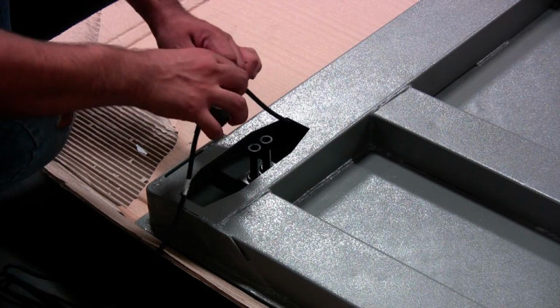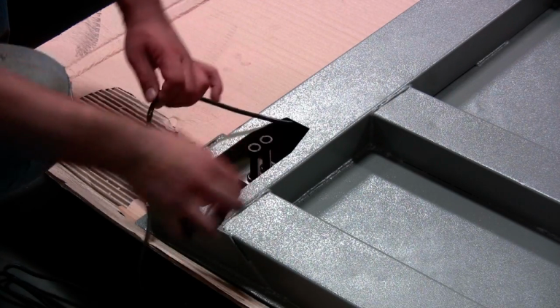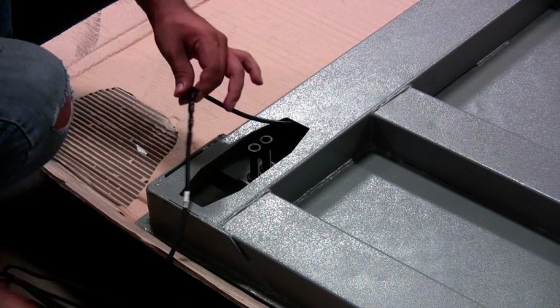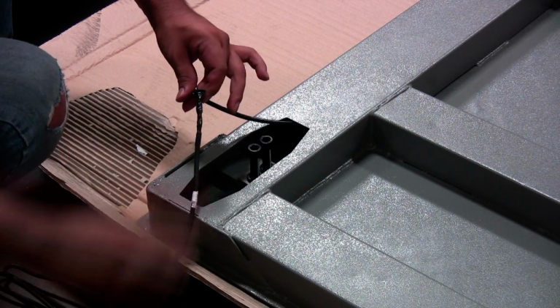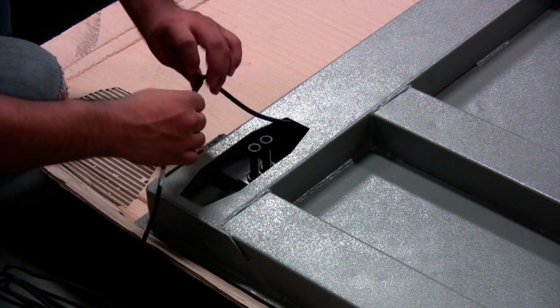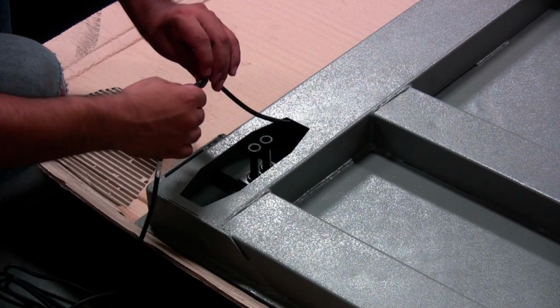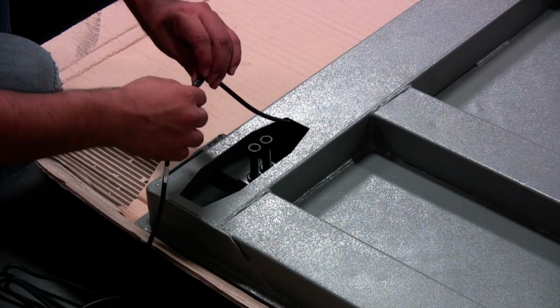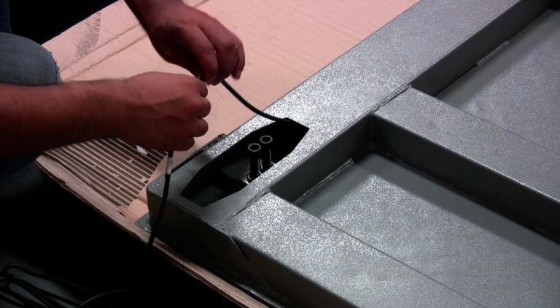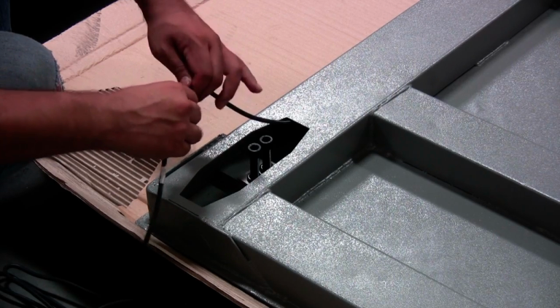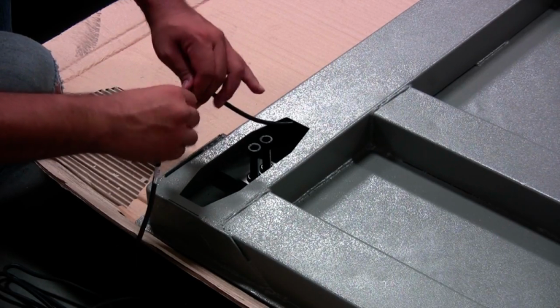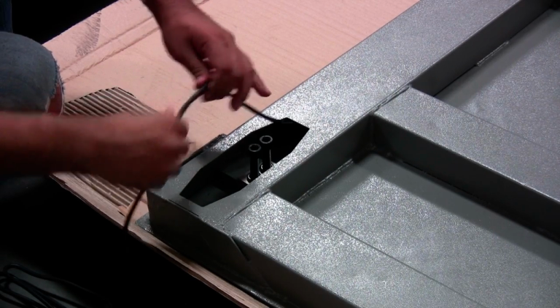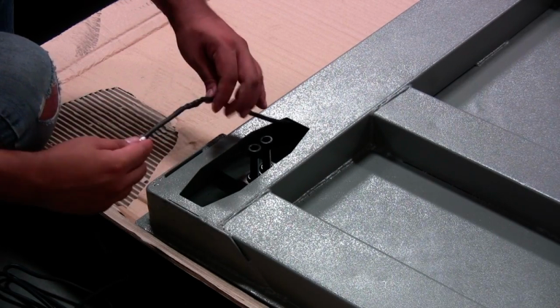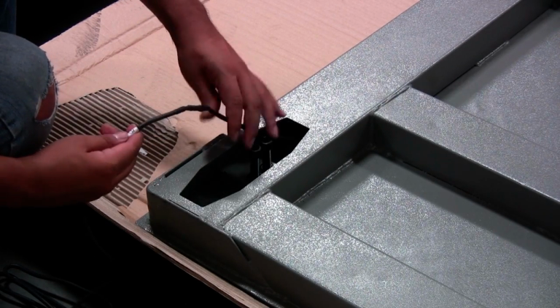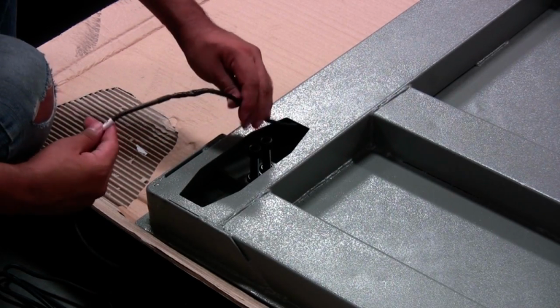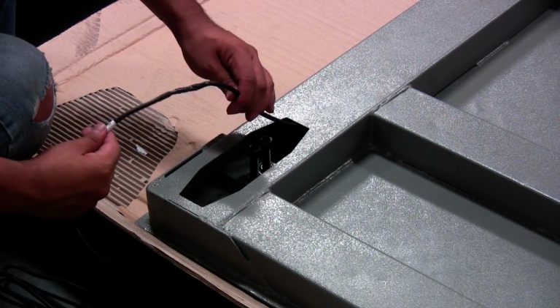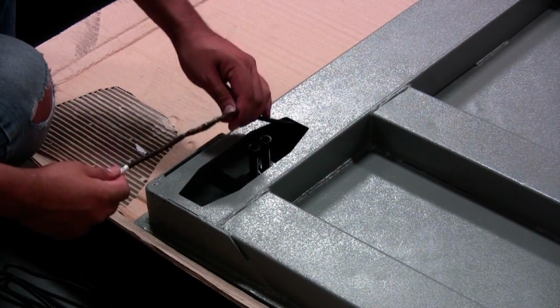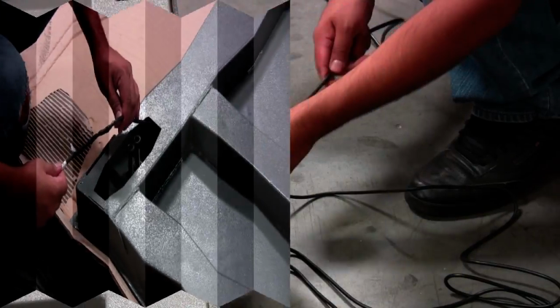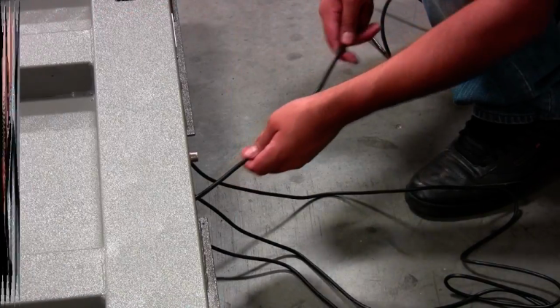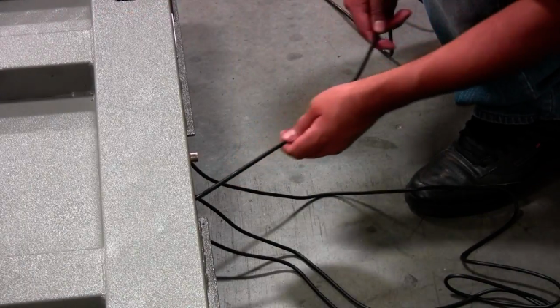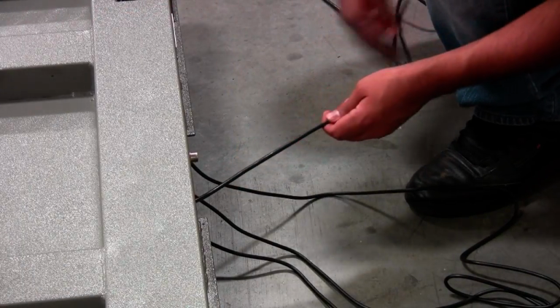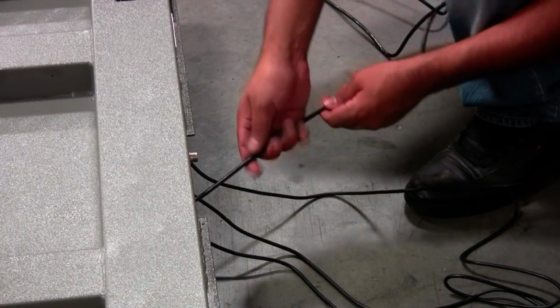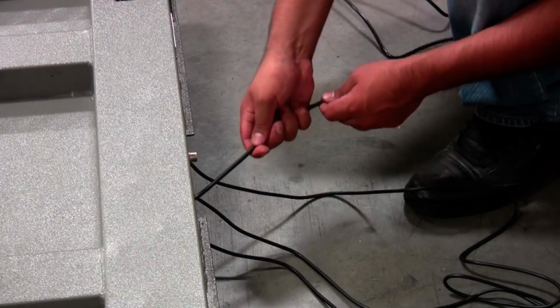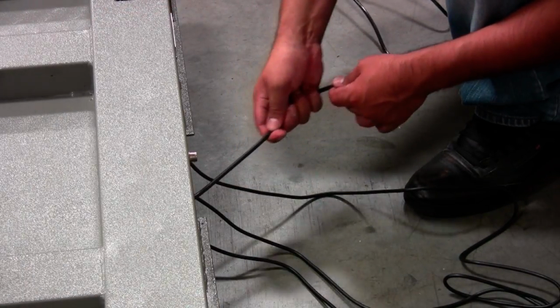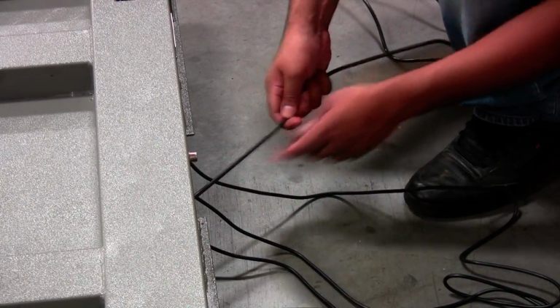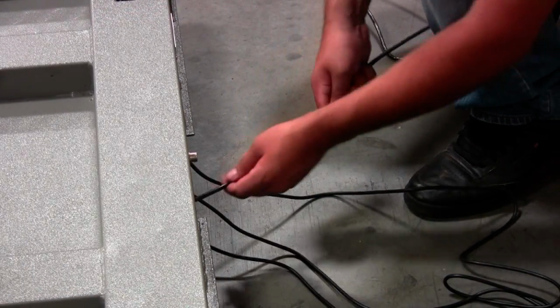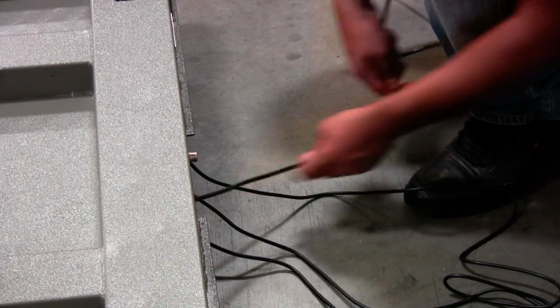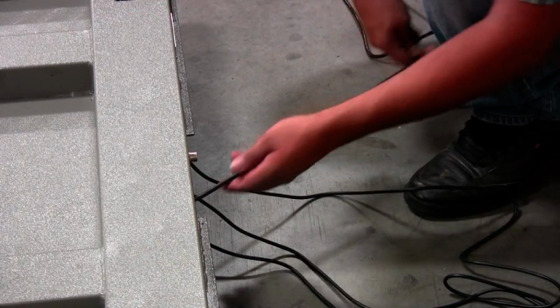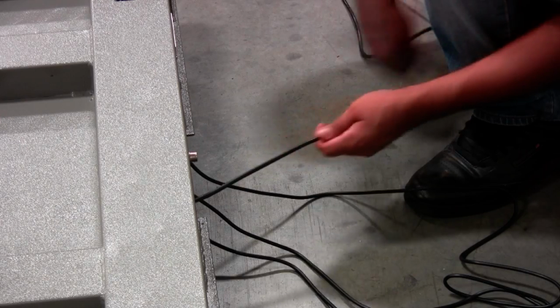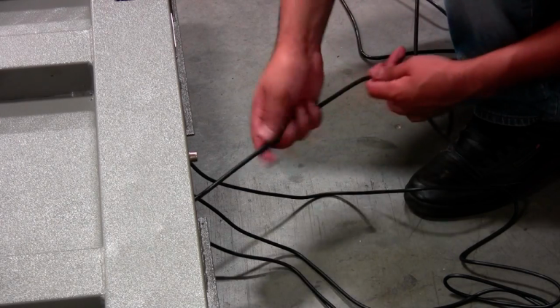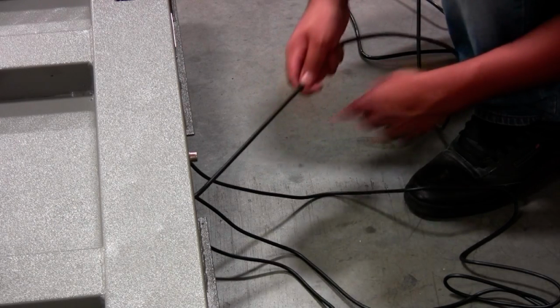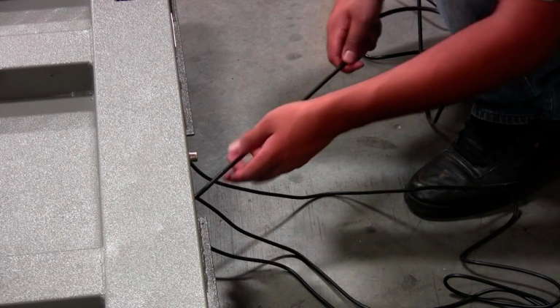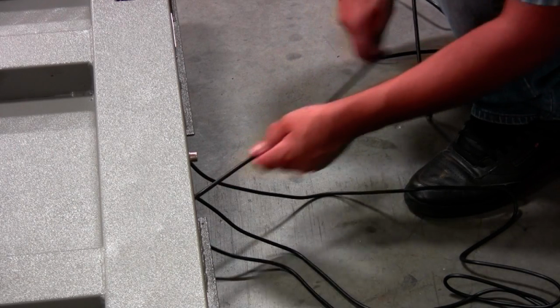Unwrap the electric tape to connect the load cell cable. Pull the spare cable until you see the connection between the load cell cable and the spare cable.